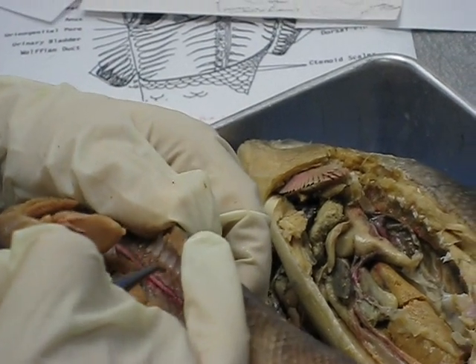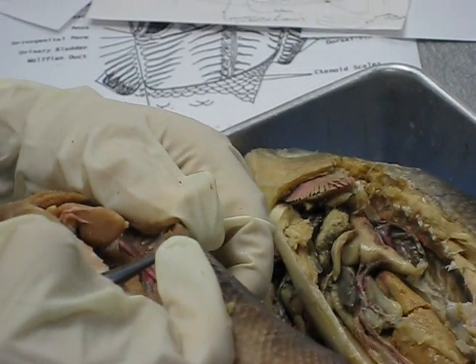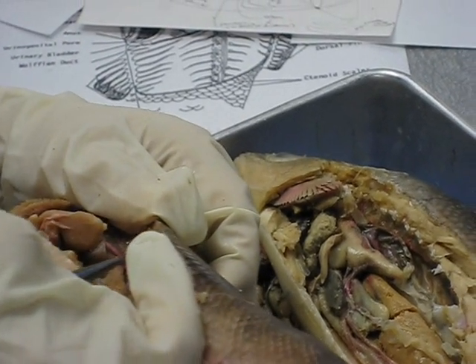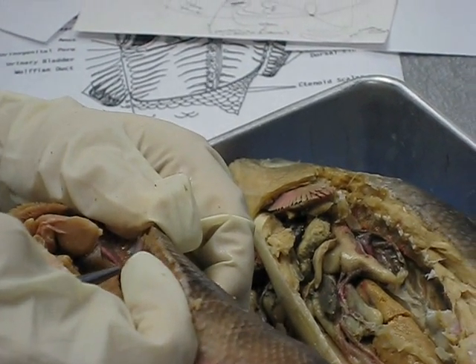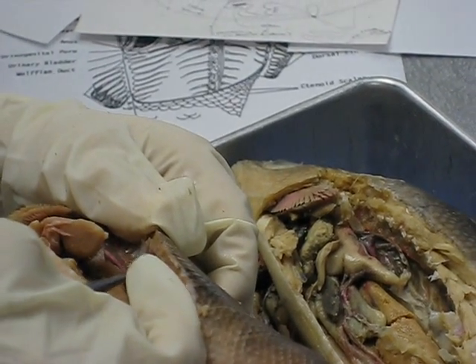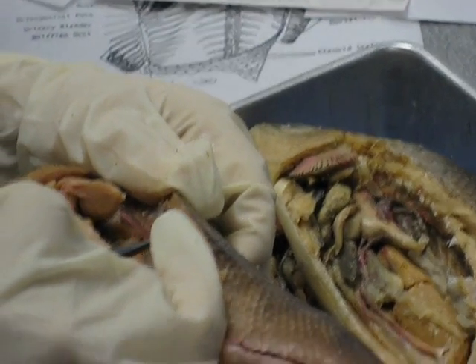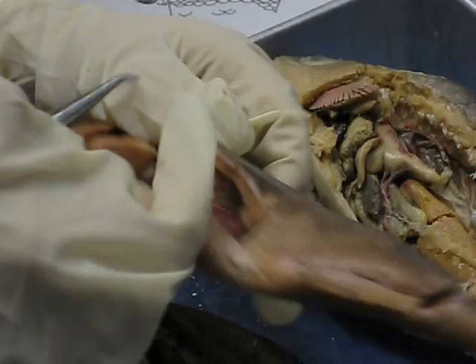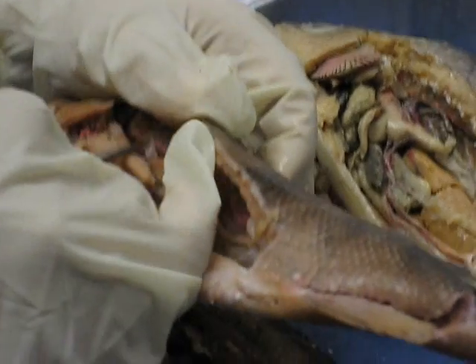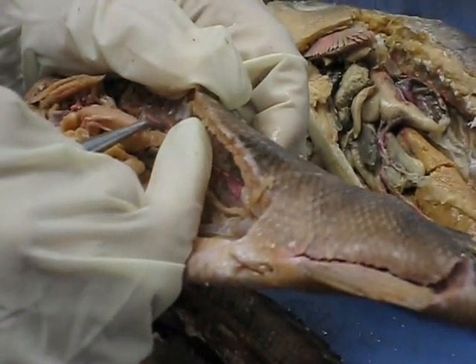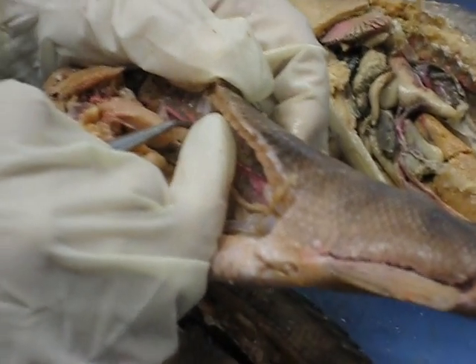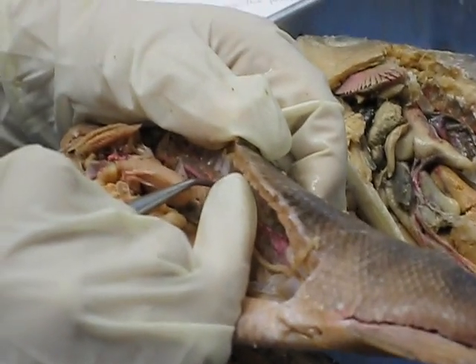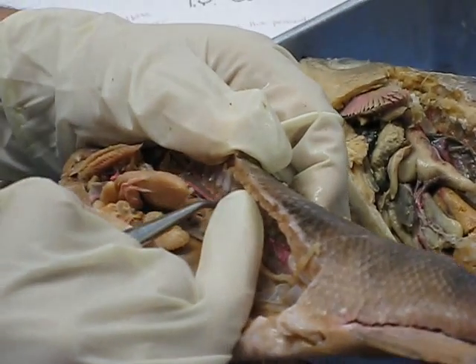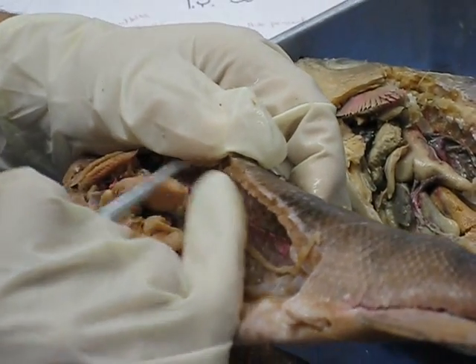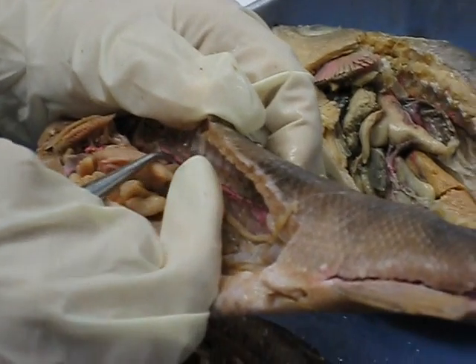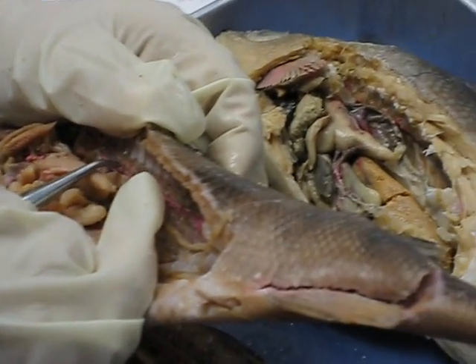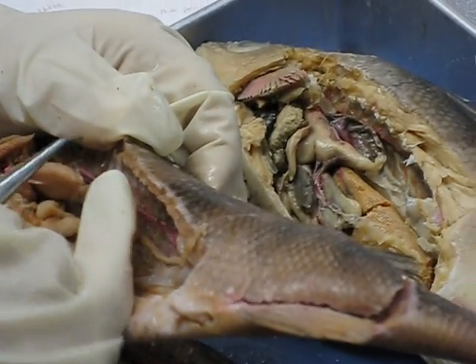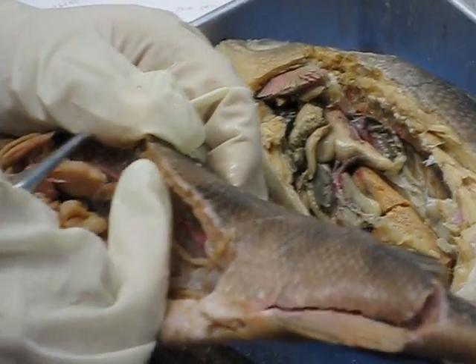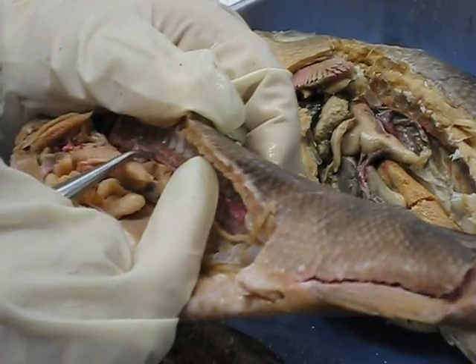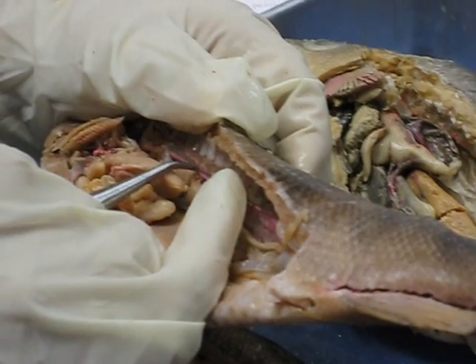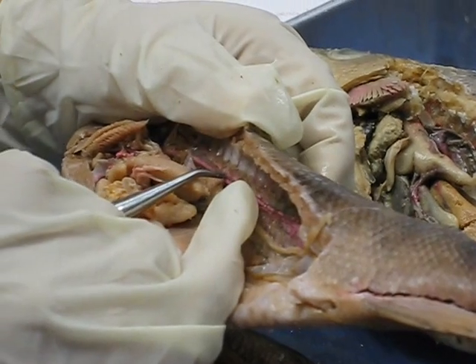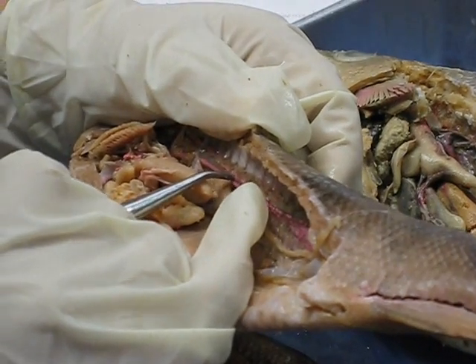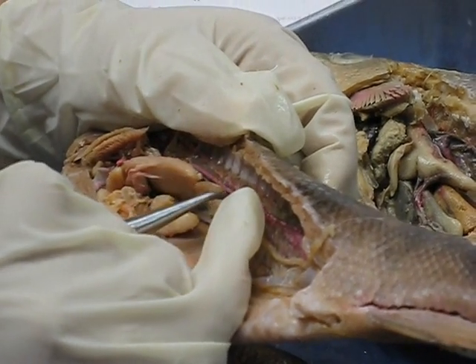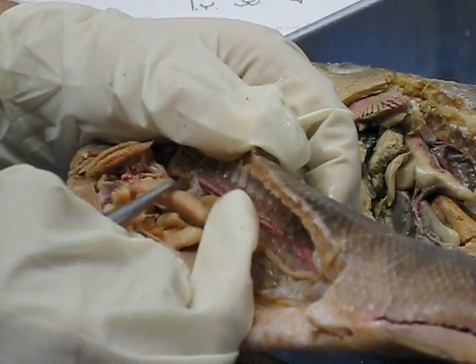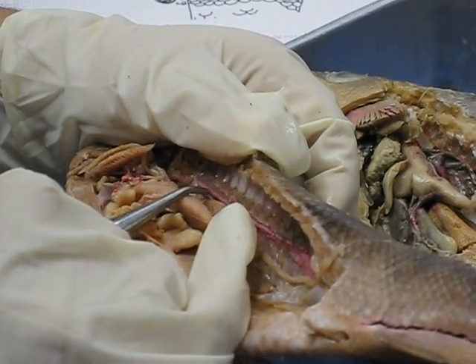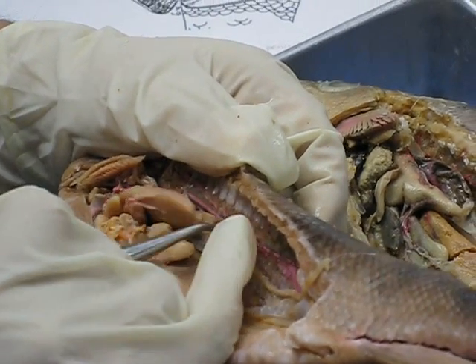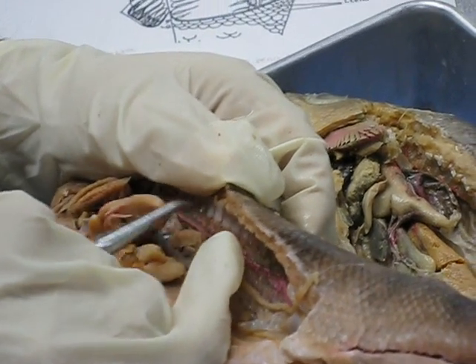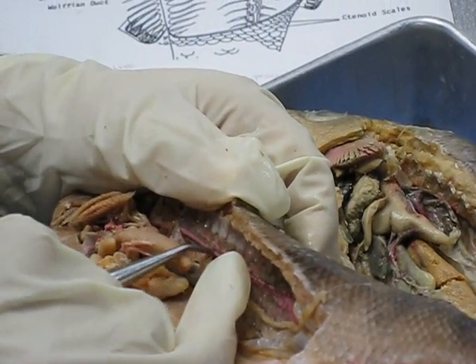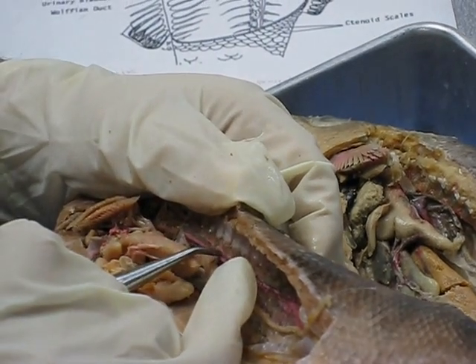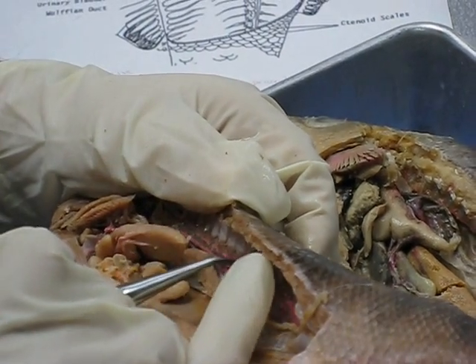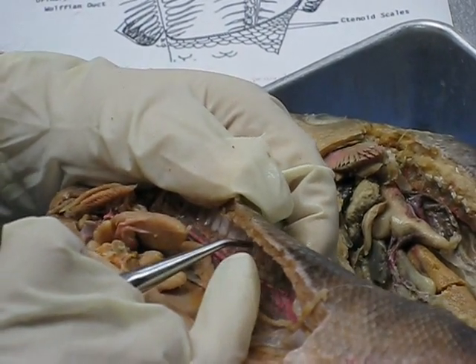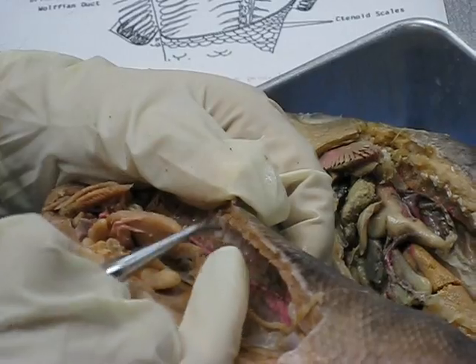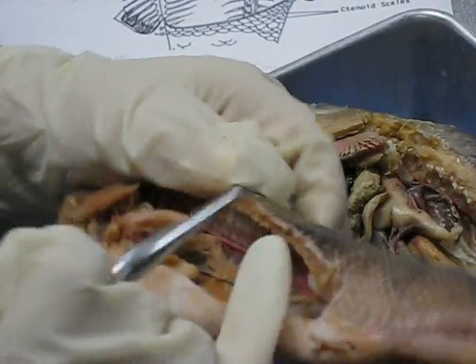Where are the kidneys? The kidneys are the black dots — the gray dots. Can you show it in a second? So these are the black dots along the dorsal aorta. Those are the renal arteries.